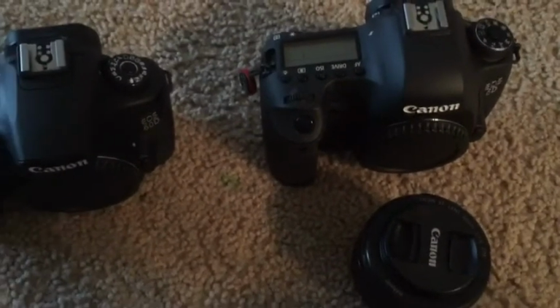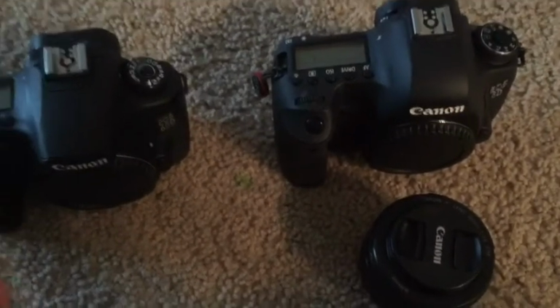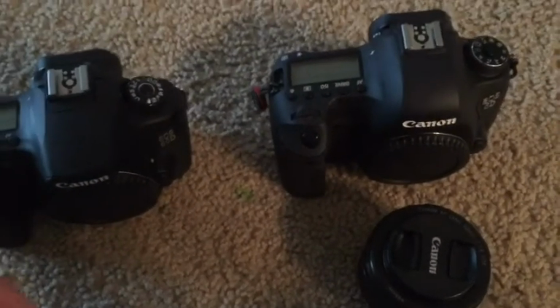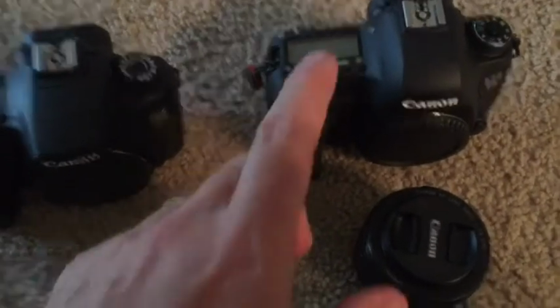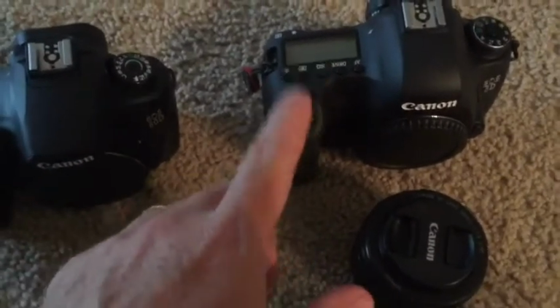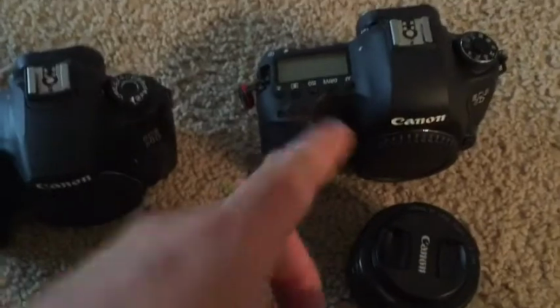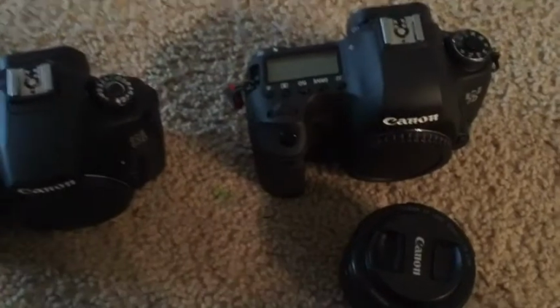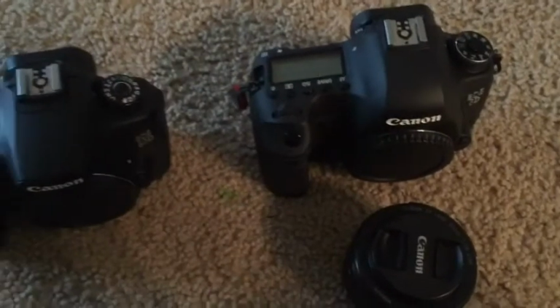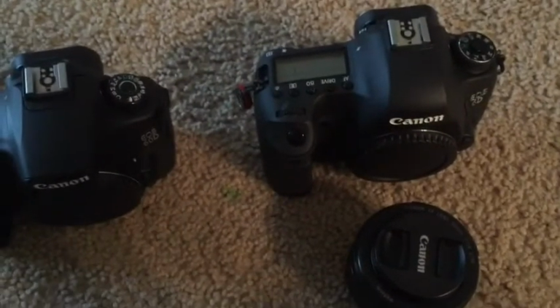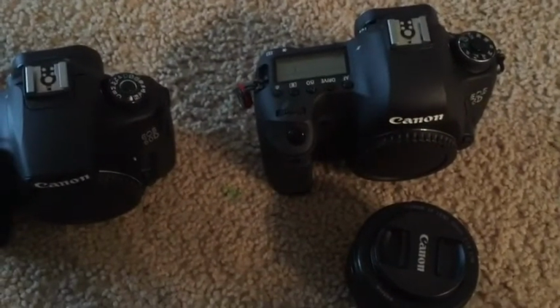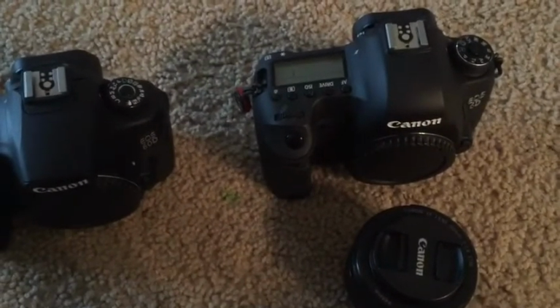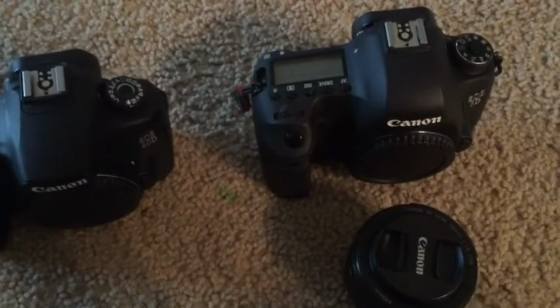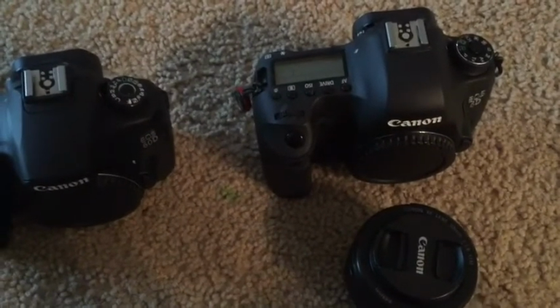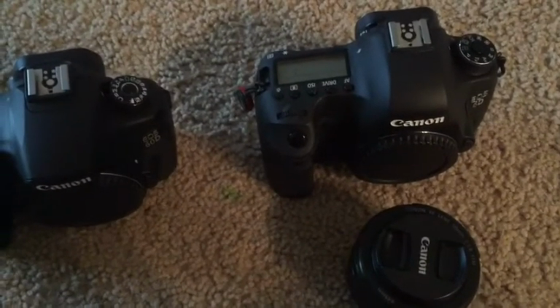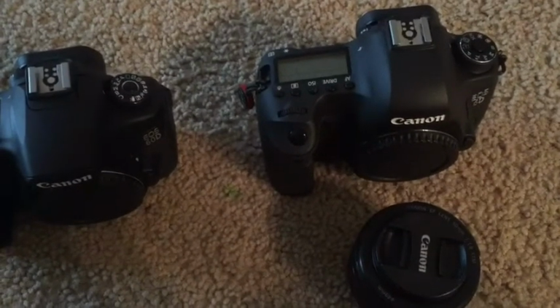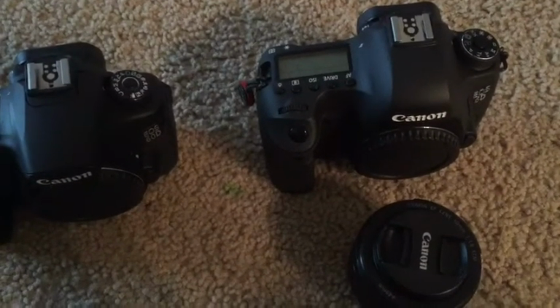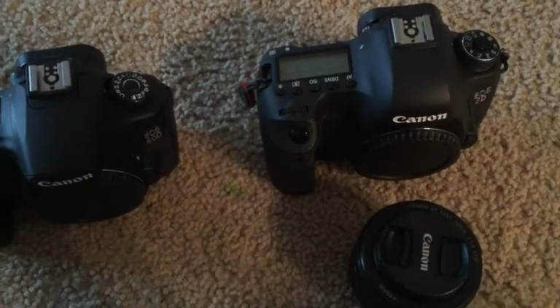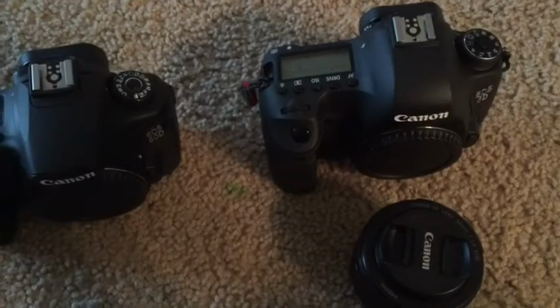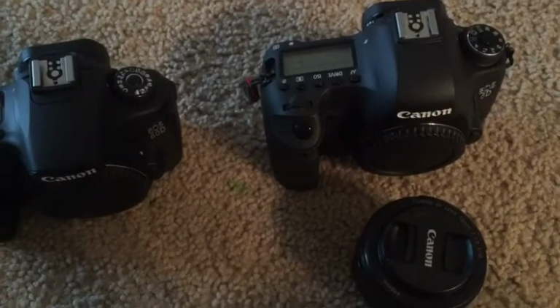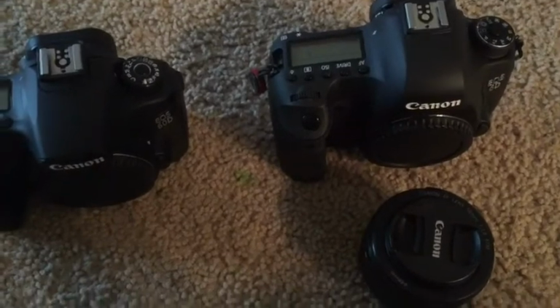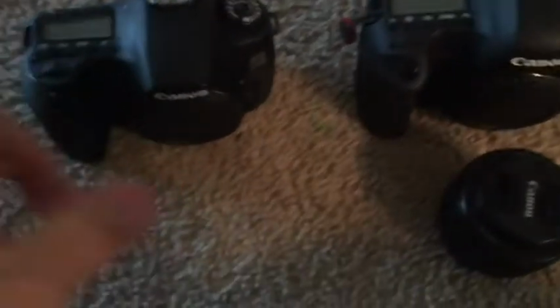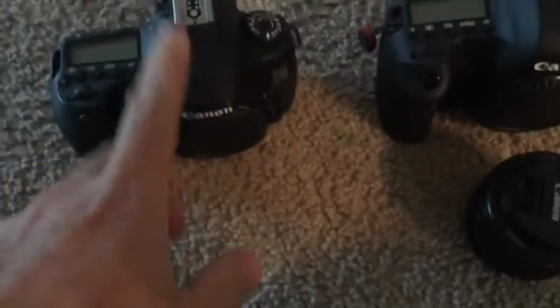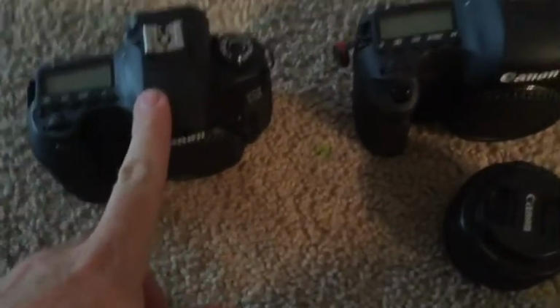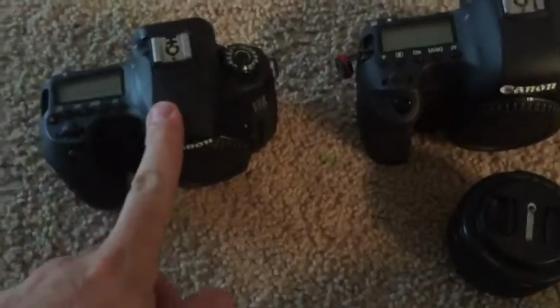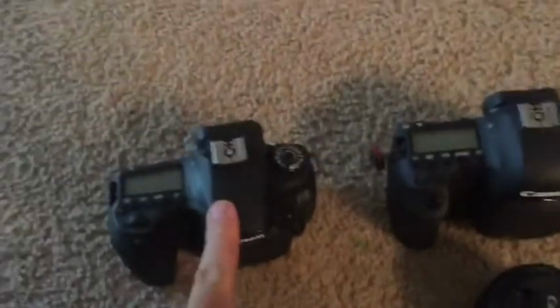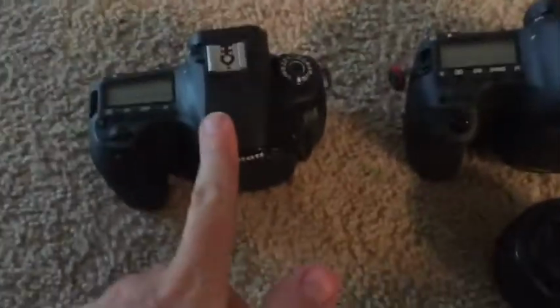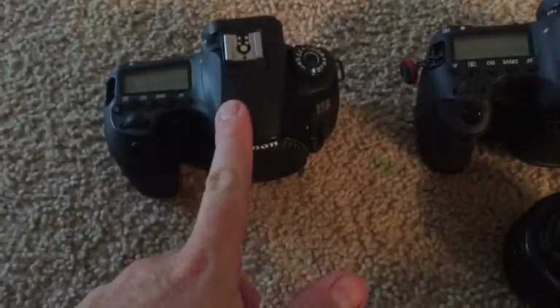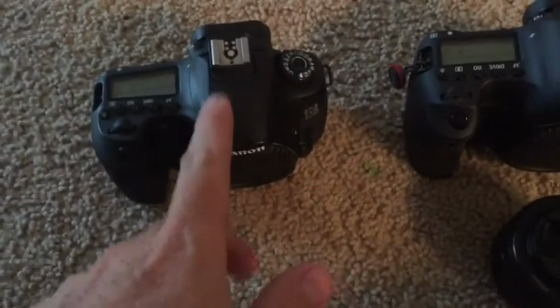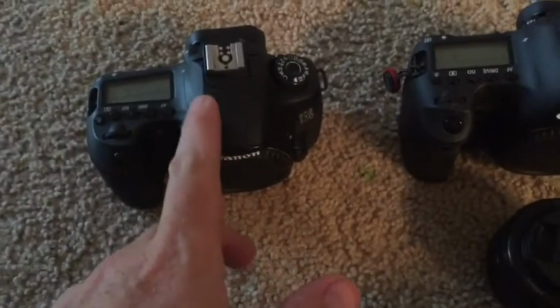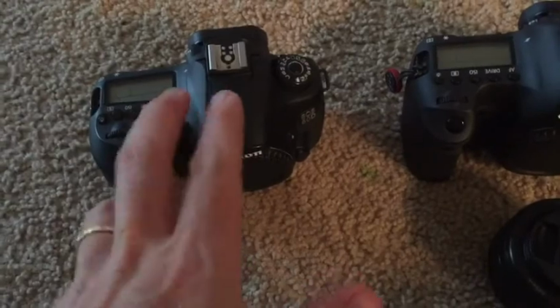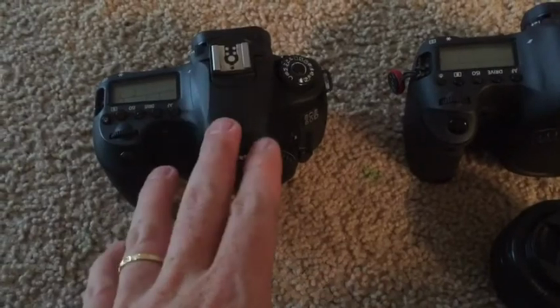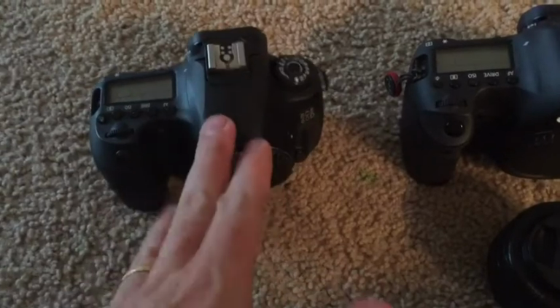A big disadvantage for the full-frame is the price of the lenses. Generally the EF line is more expensive than the EF-S. With your crop sensor camera, you can use both EF and EF-S lenses.